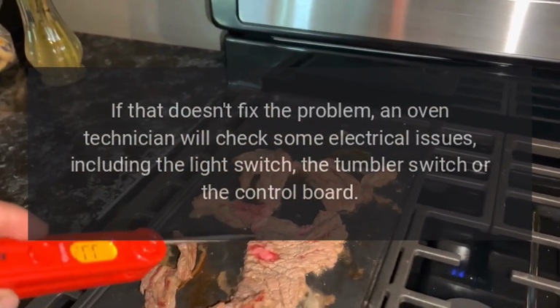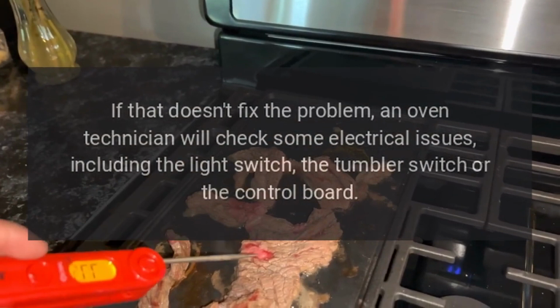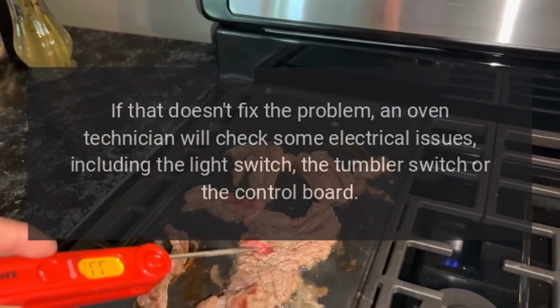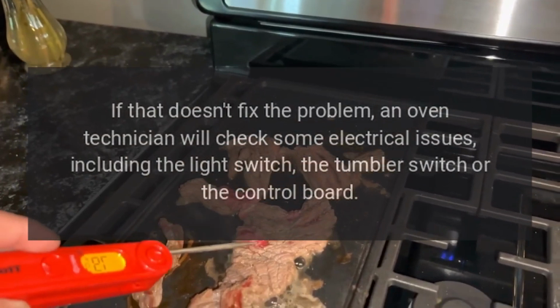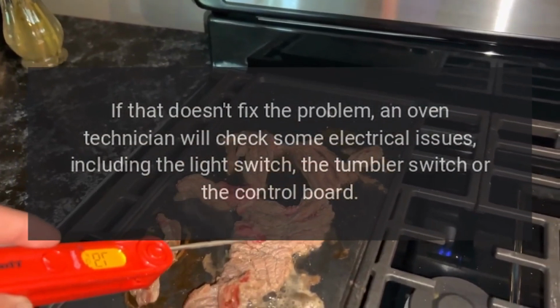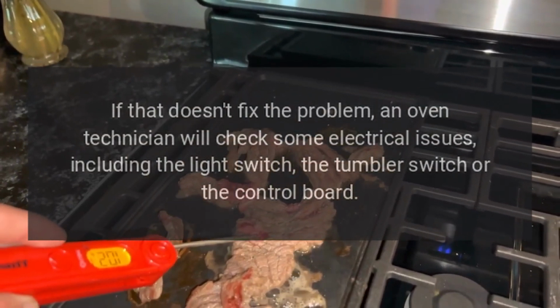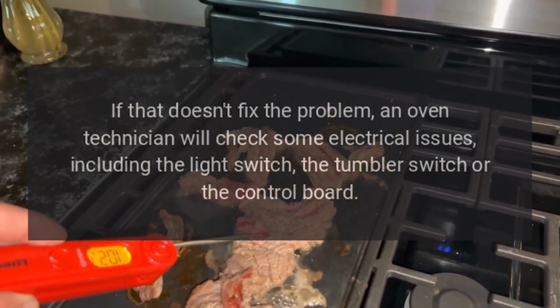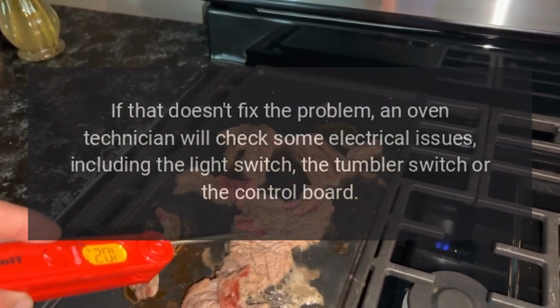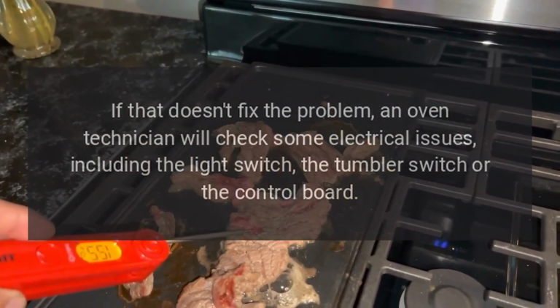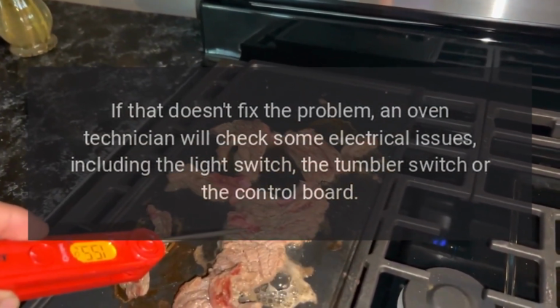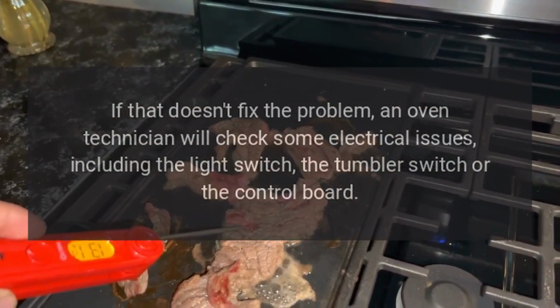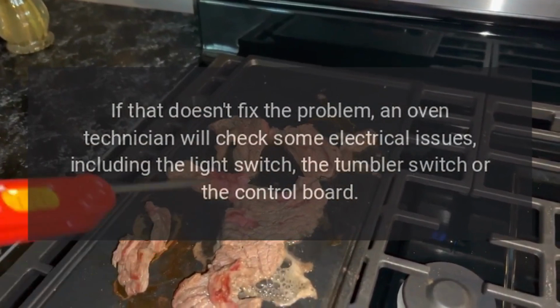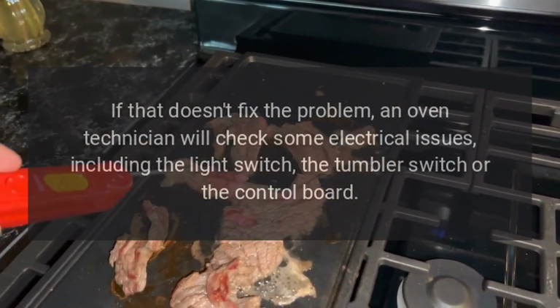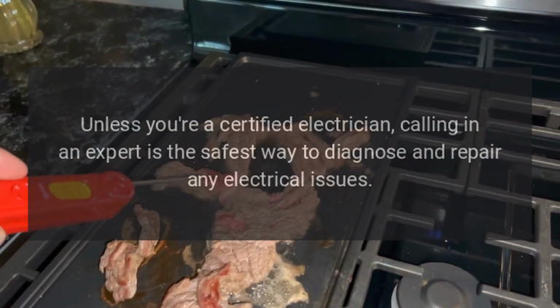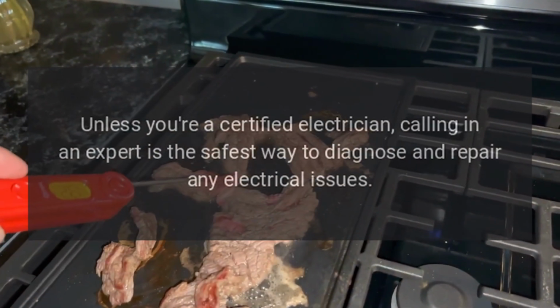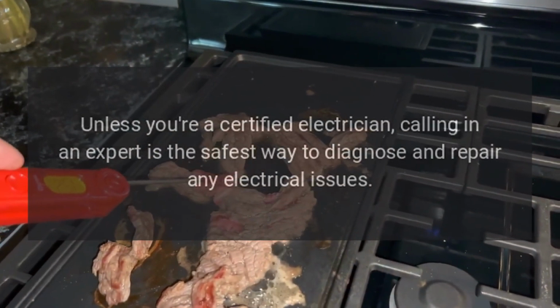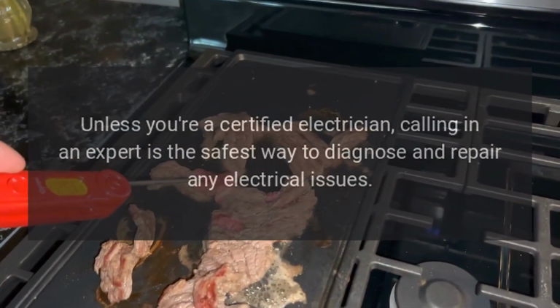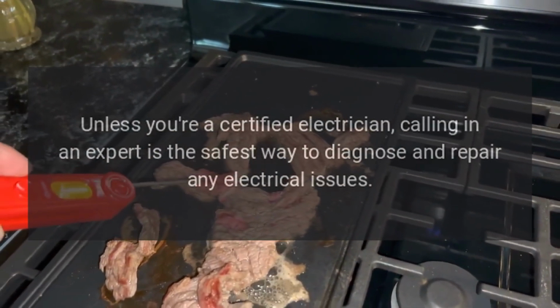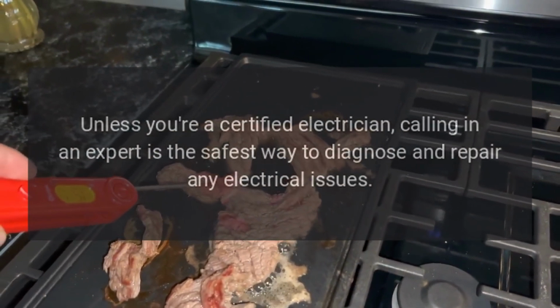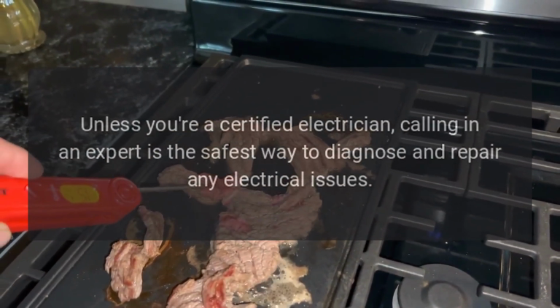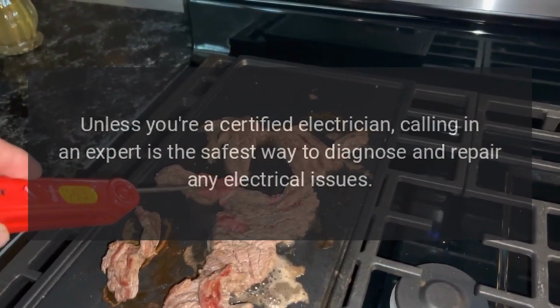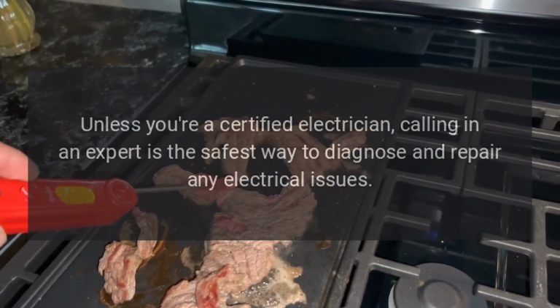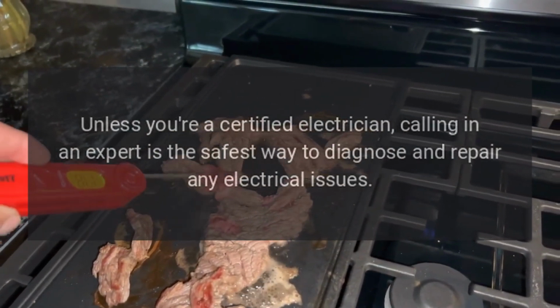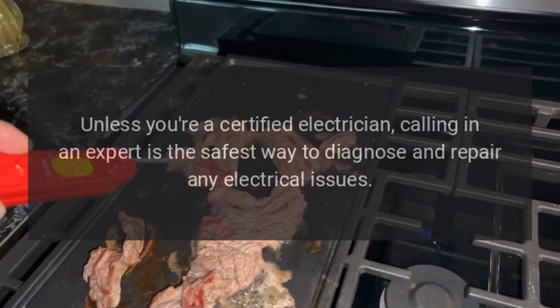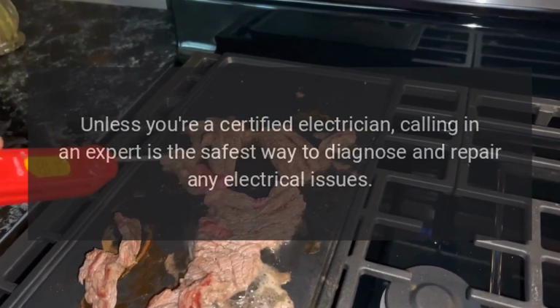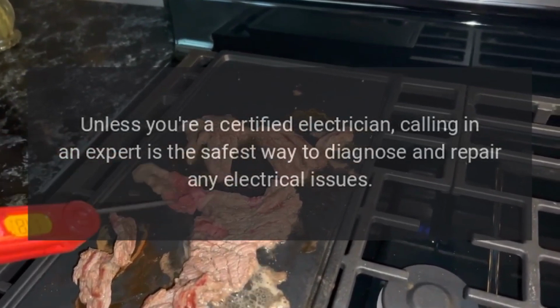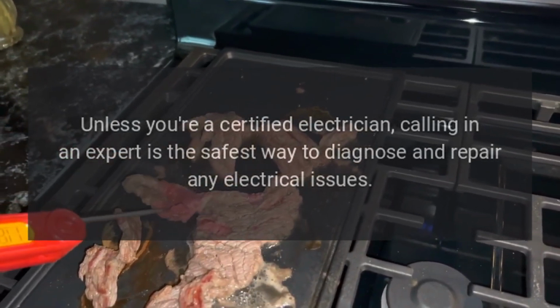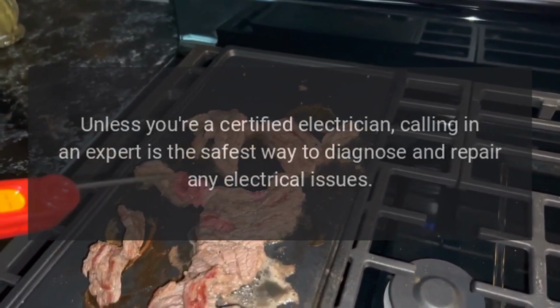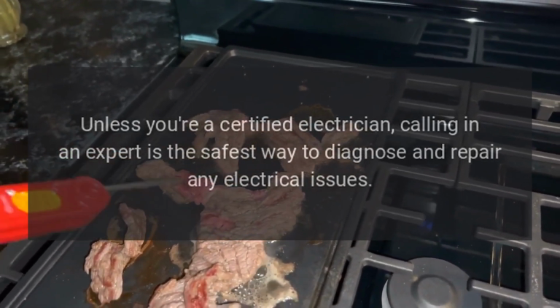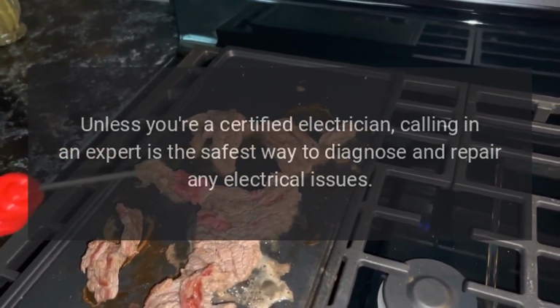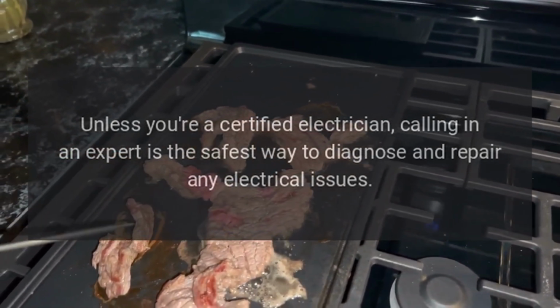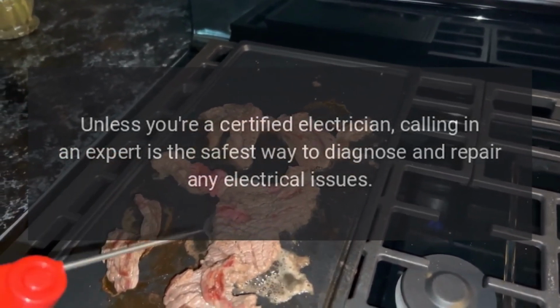The technician will check the light switch, the tumbler switch, or the control board. Unless you're a certified electrician, calling in an expert is the safest way to diagnose and repair any electrical issues.